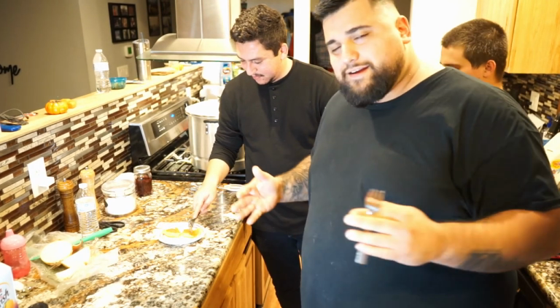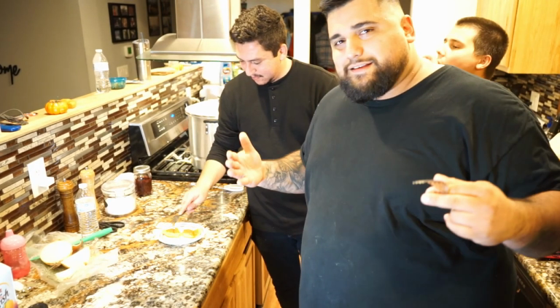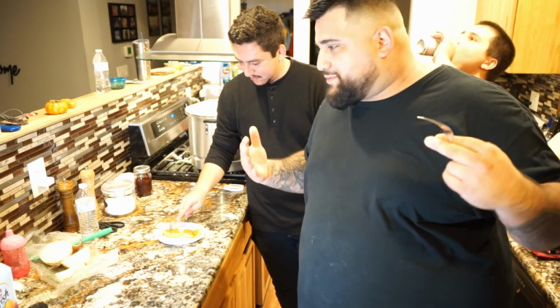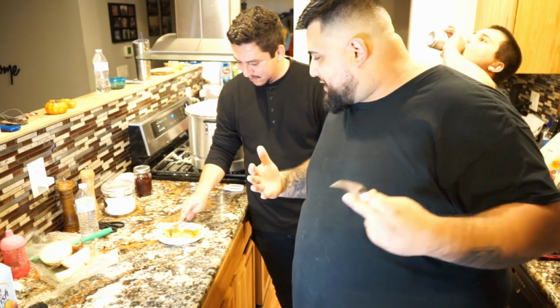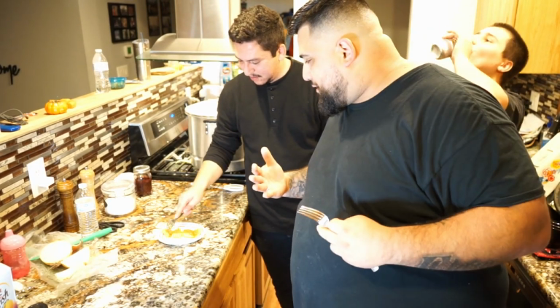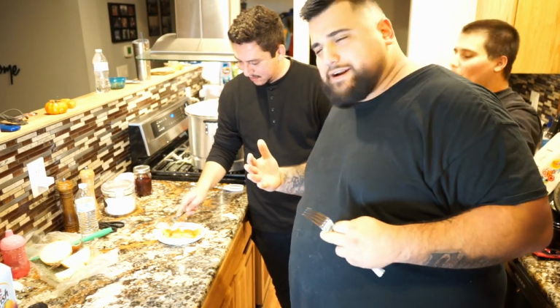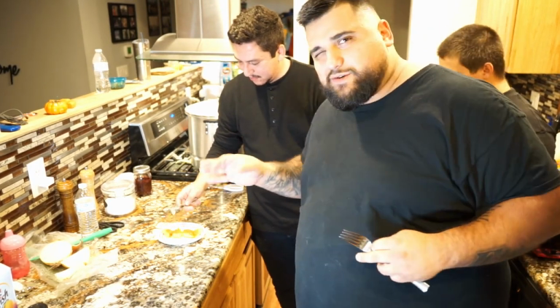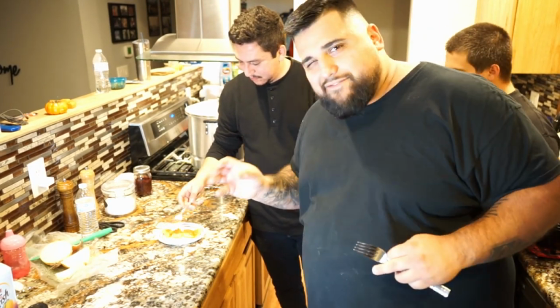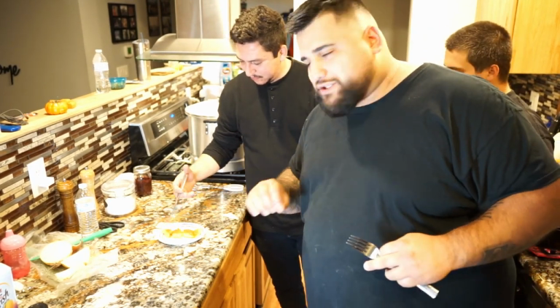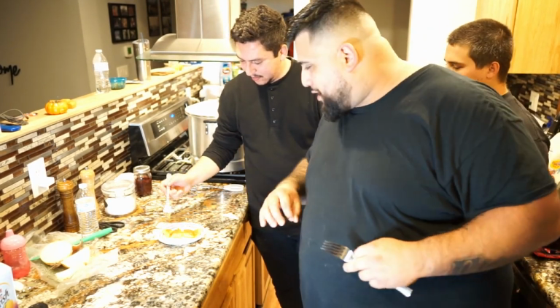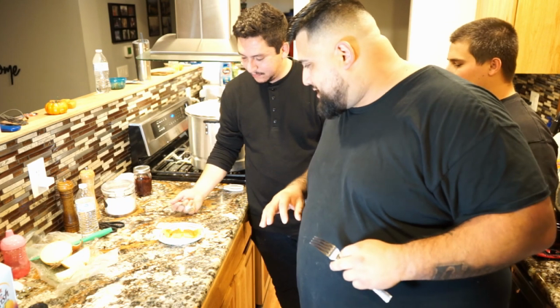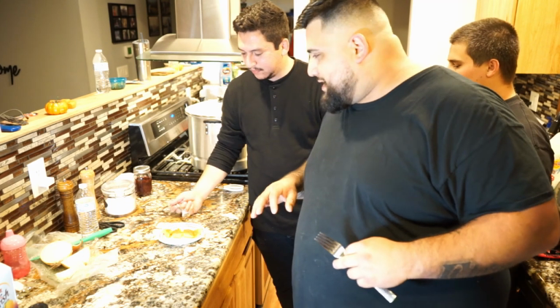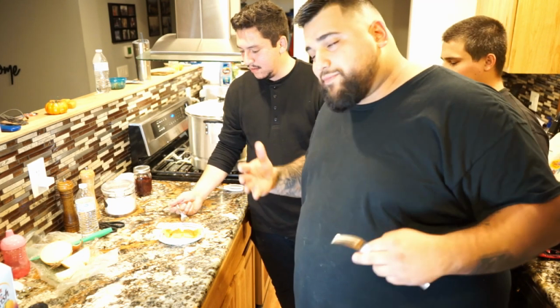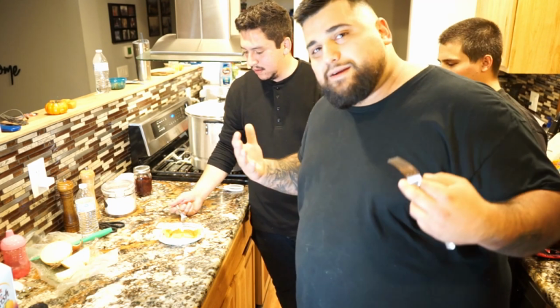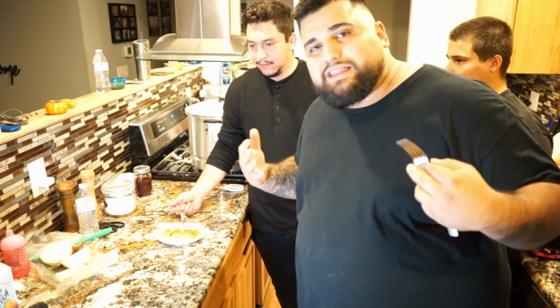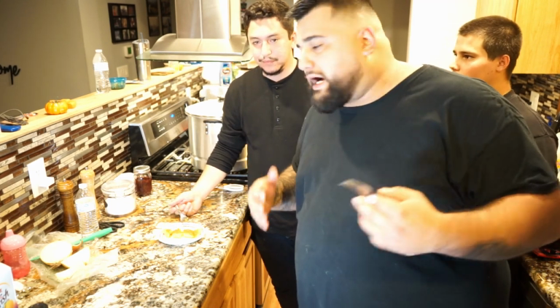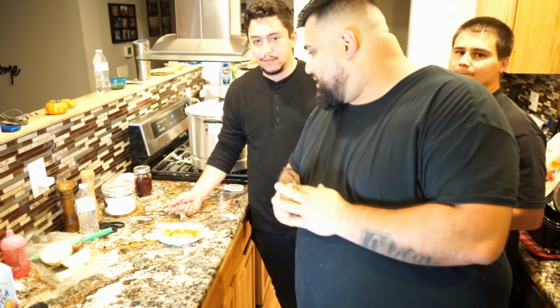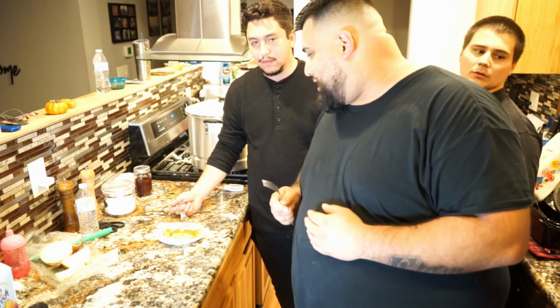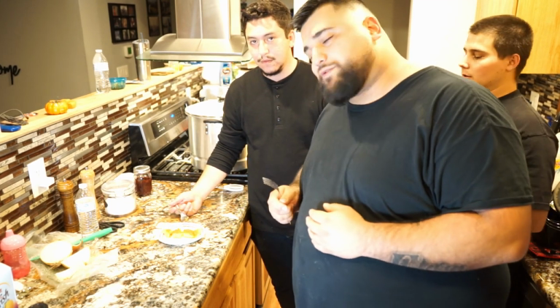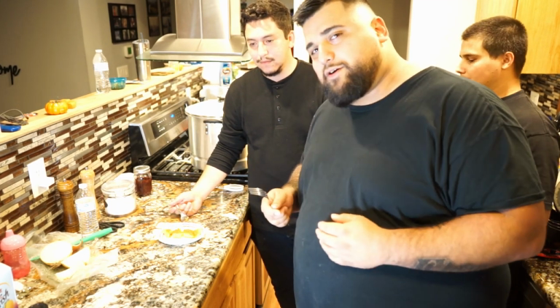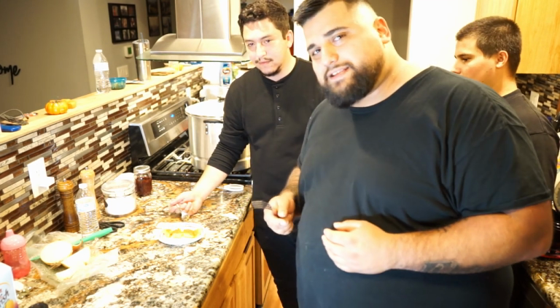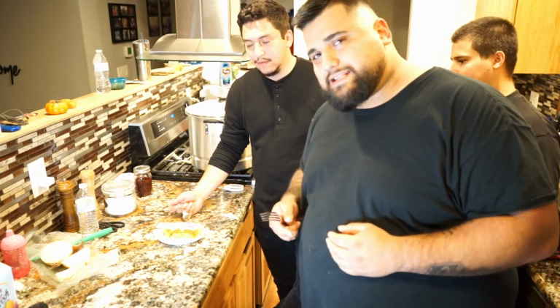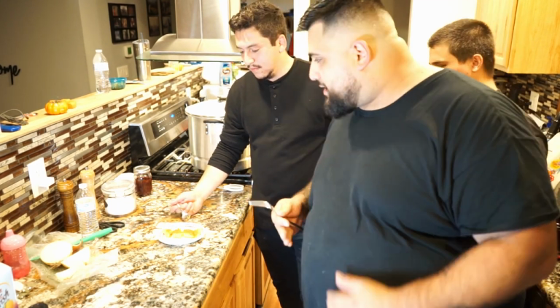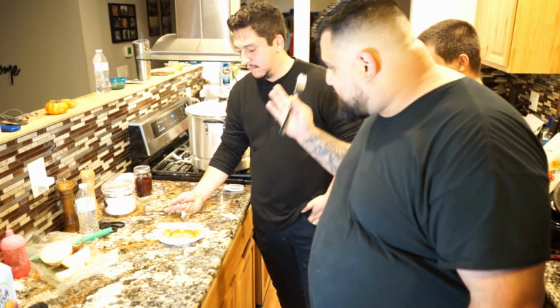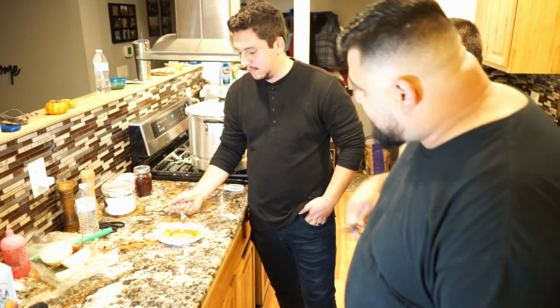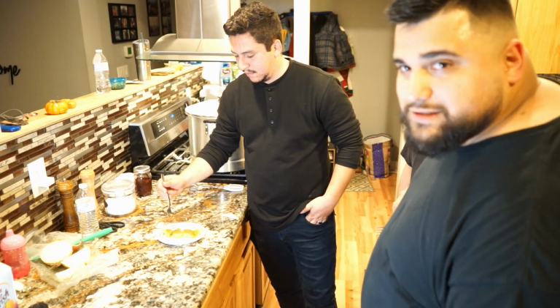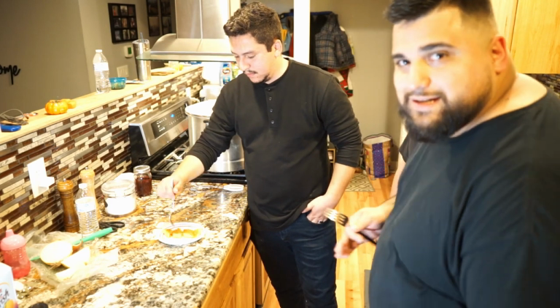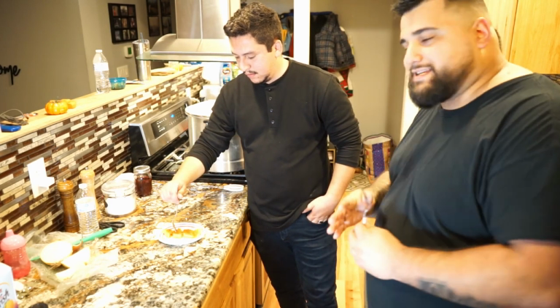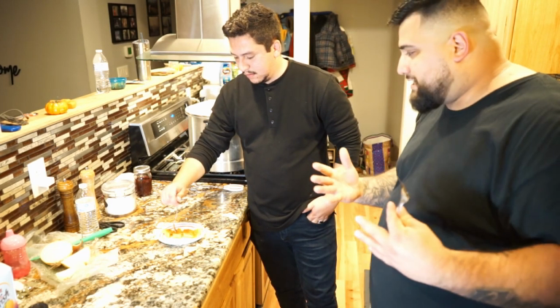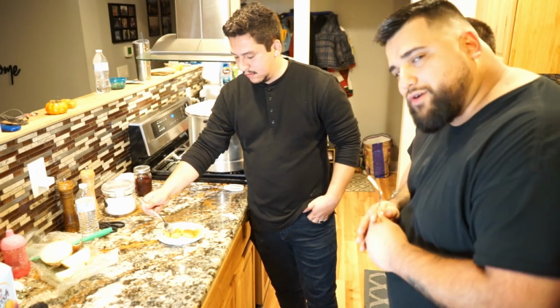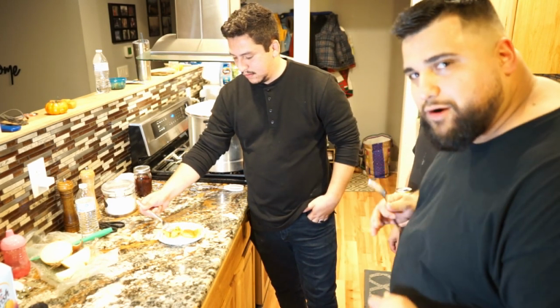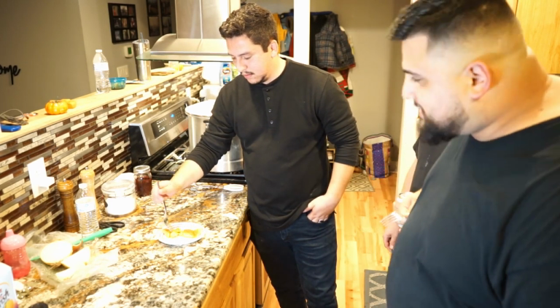Alright guys, the moment we've all been waiting for. These have been cooking for about two and a half to almost three hours and we've been making them all day long. We're going to go in for the taste test. I let my brother go first since he did the majority of the work.